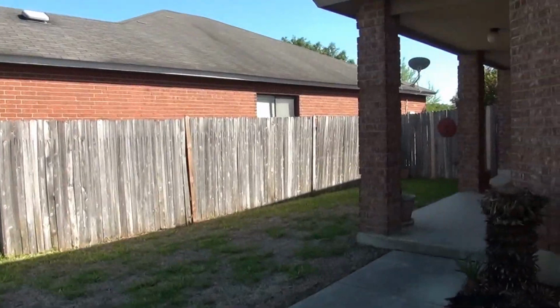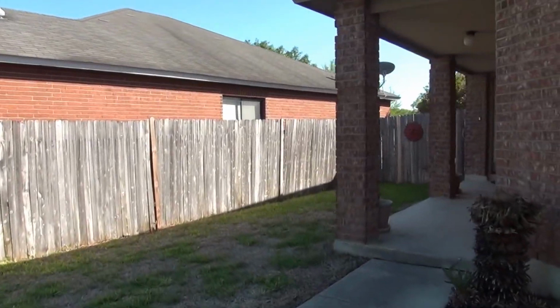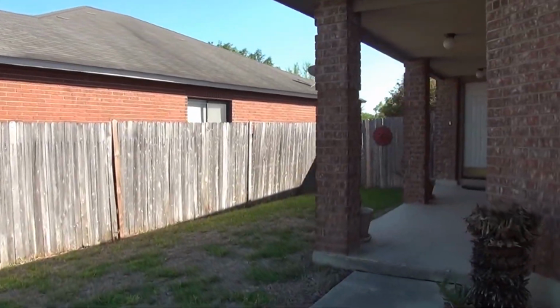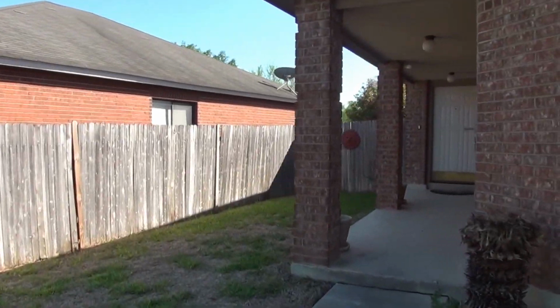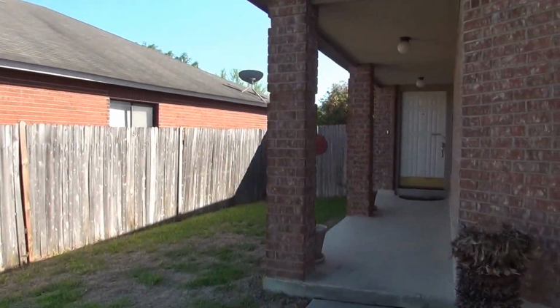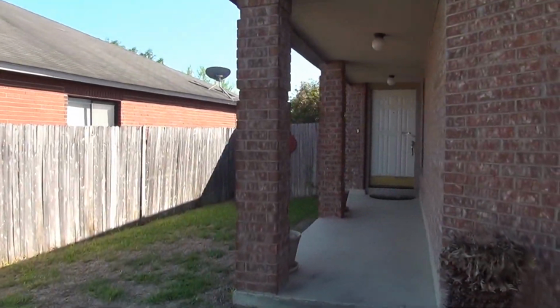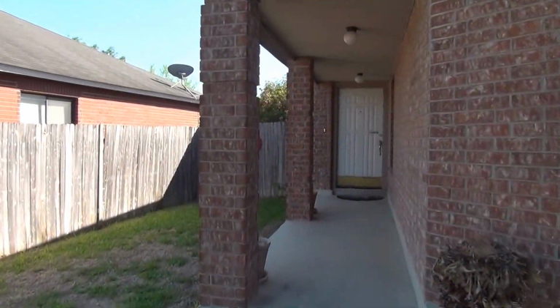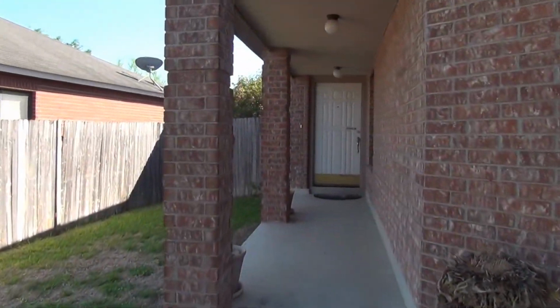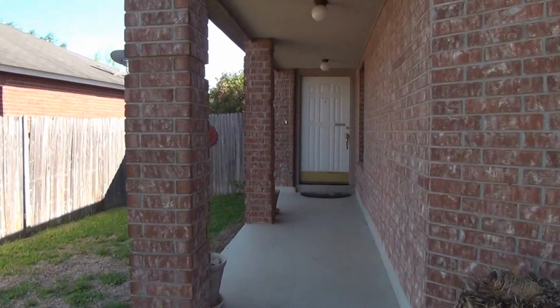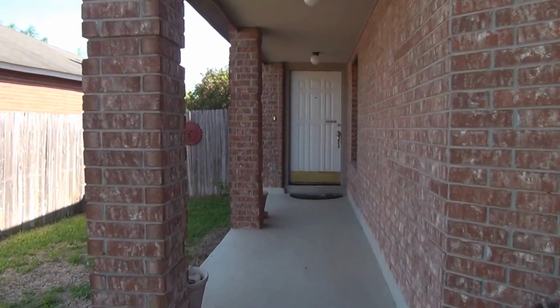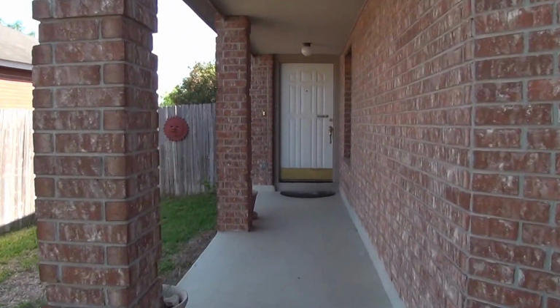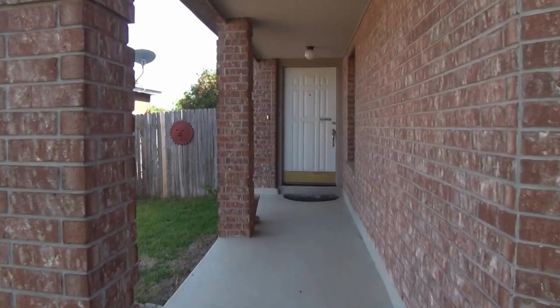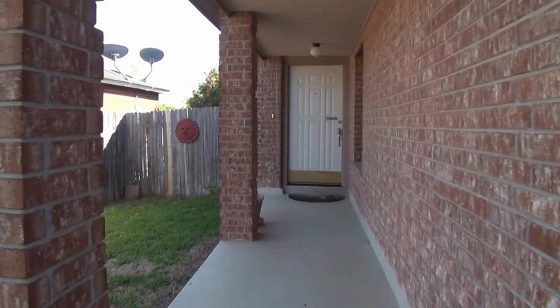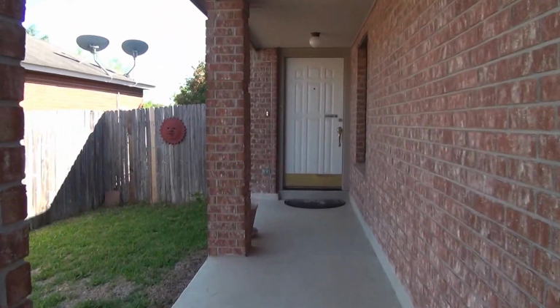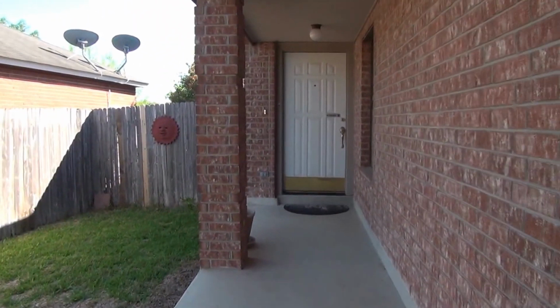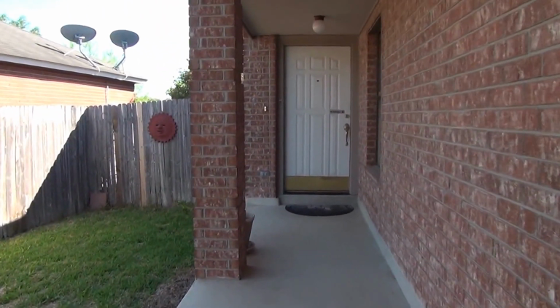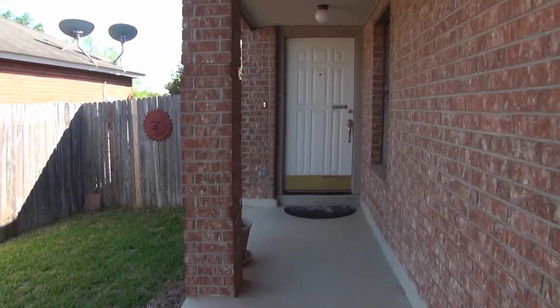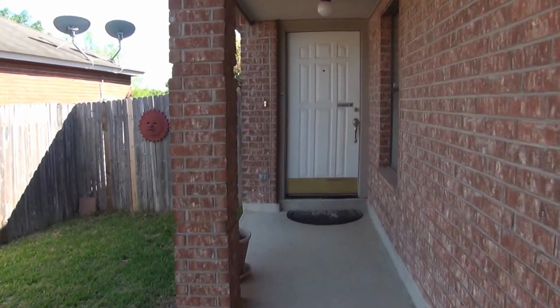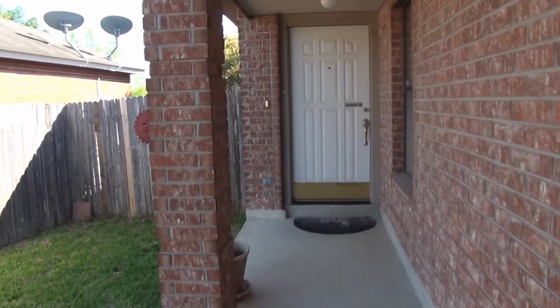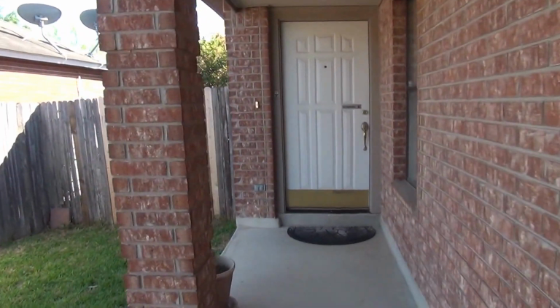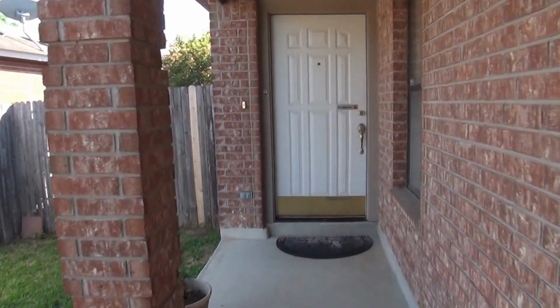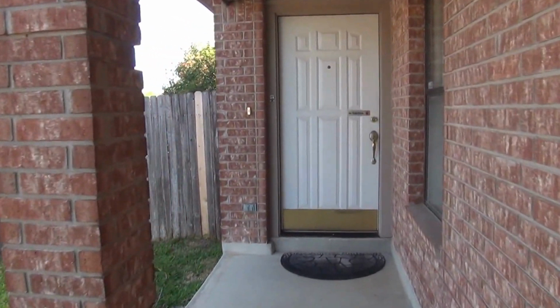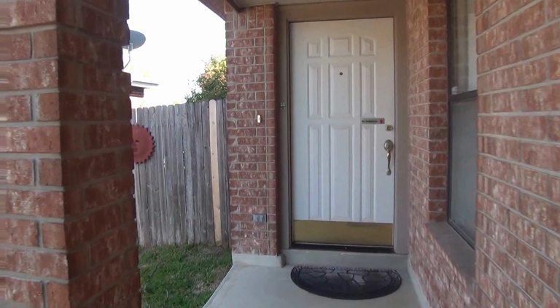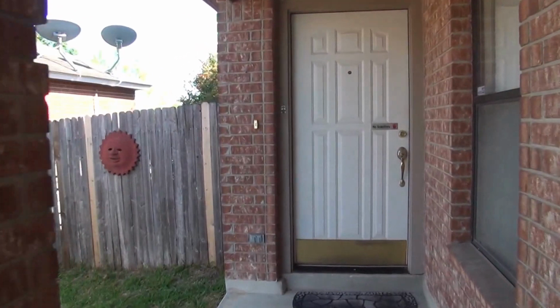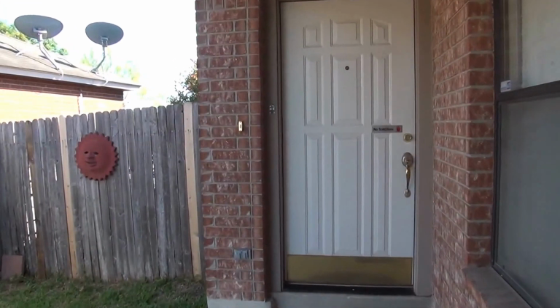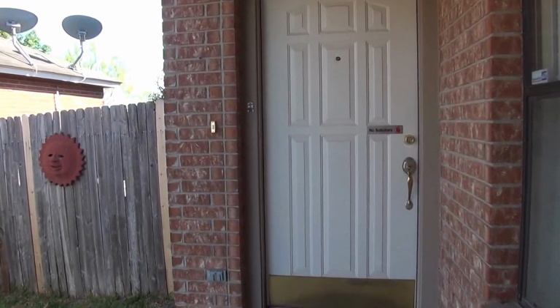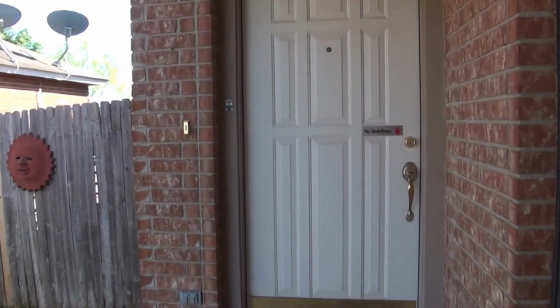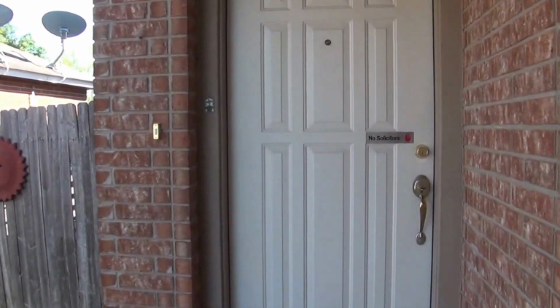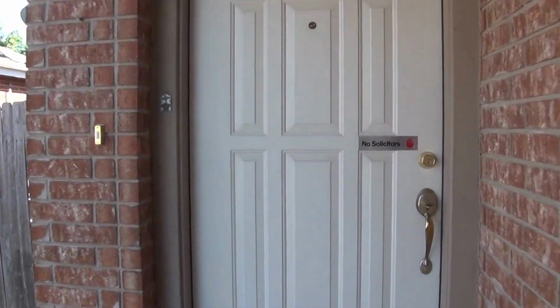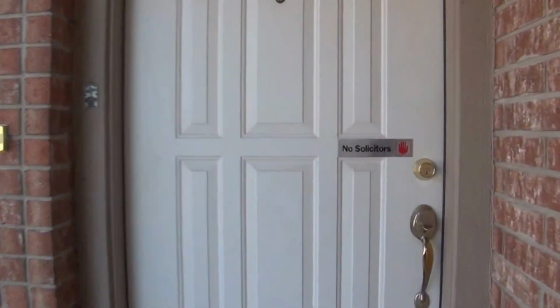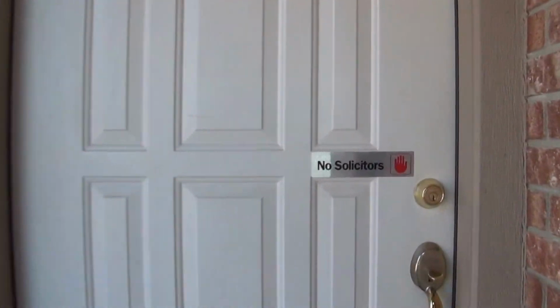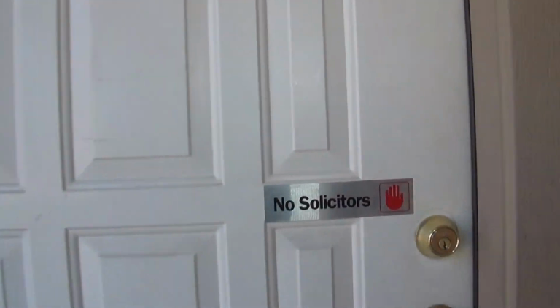The house itself is a three bedroom, two bath. Square footage is roughly 1,614 square feet. It's a single story. Take a look inside.